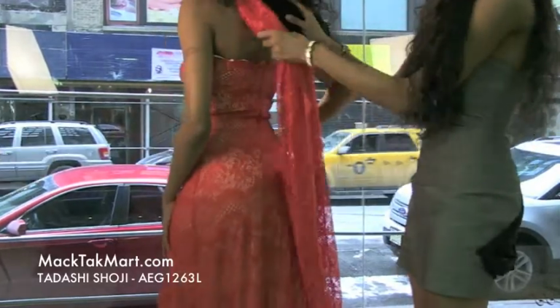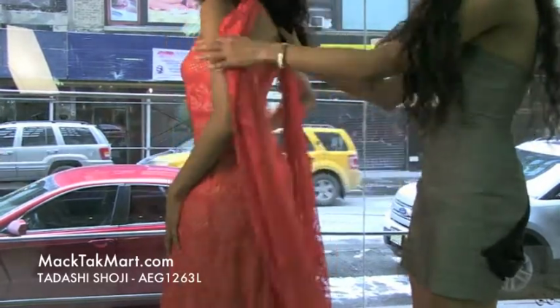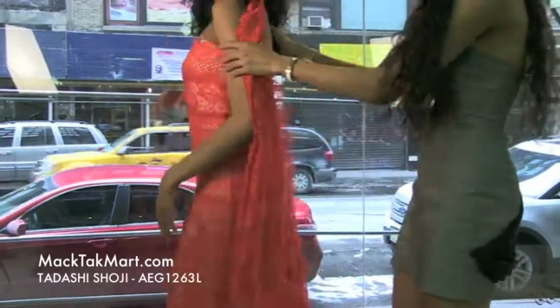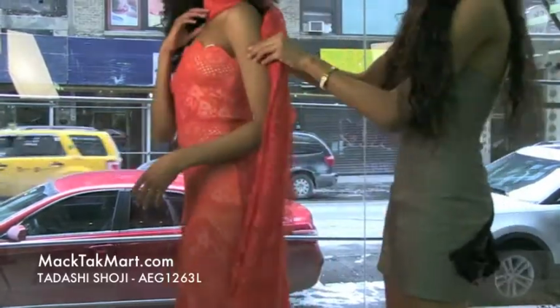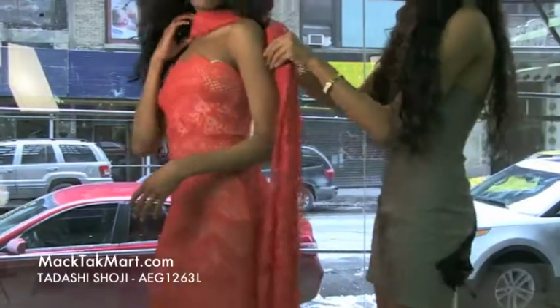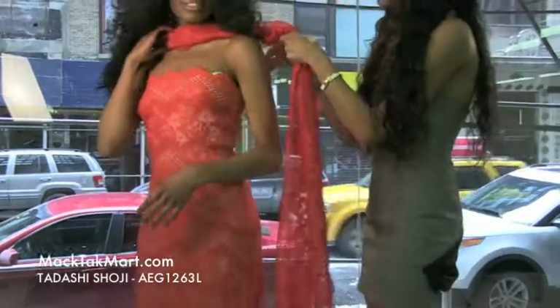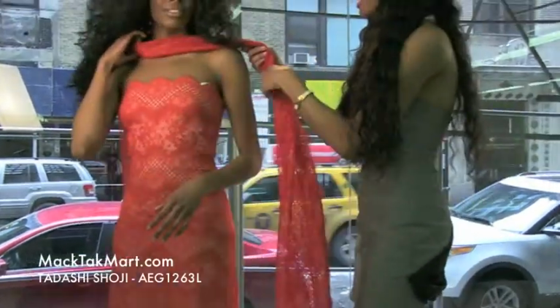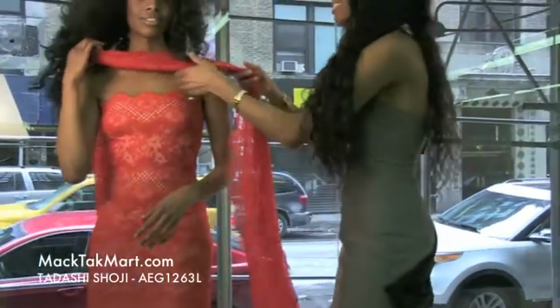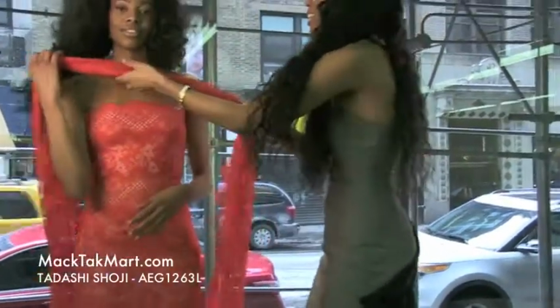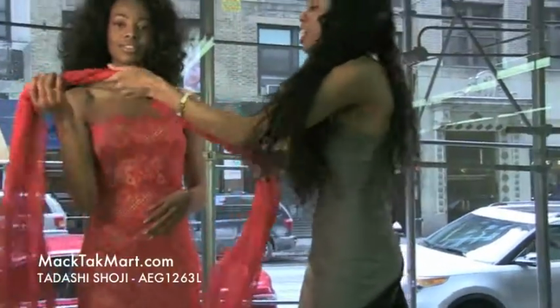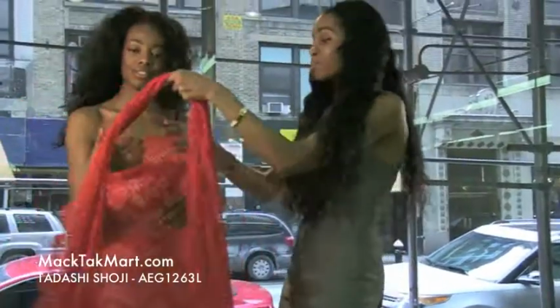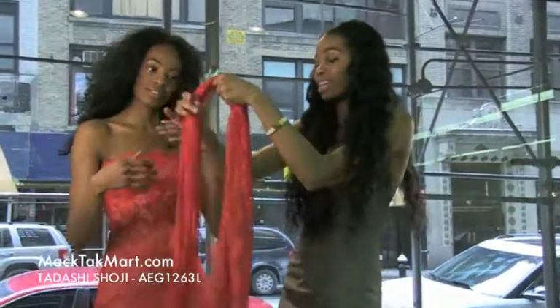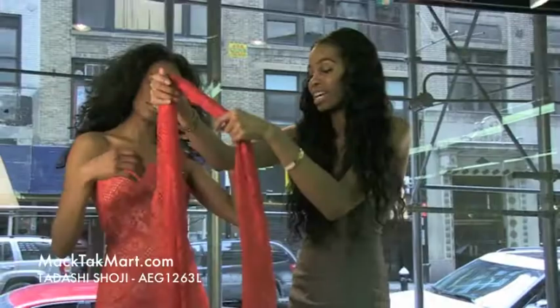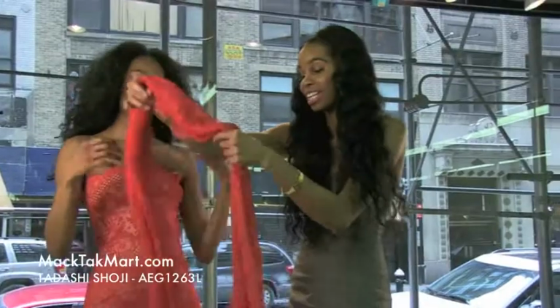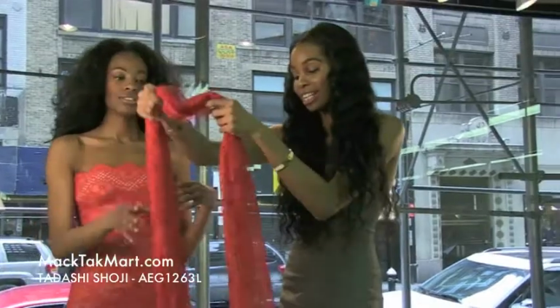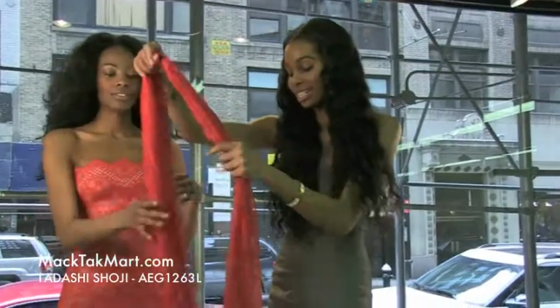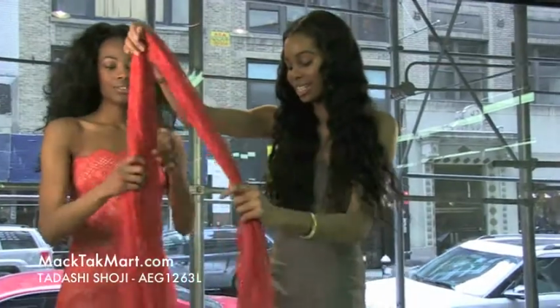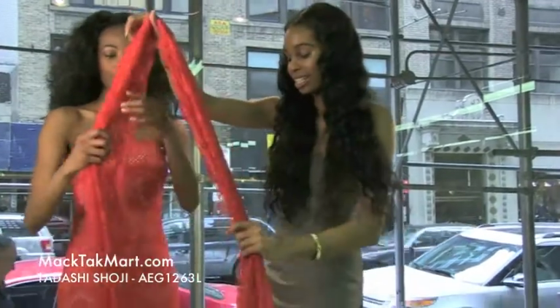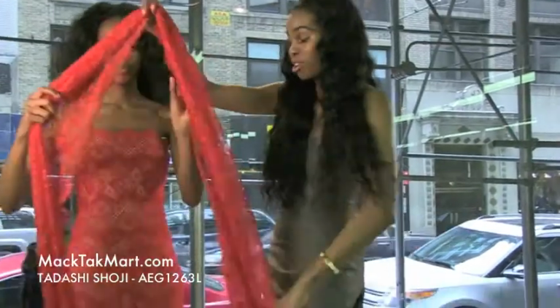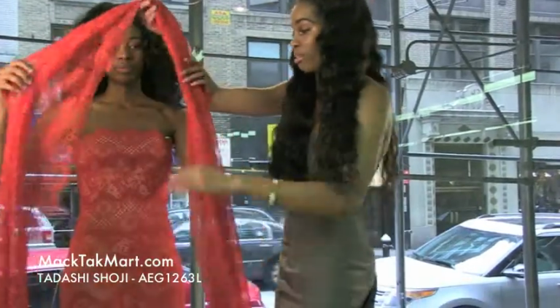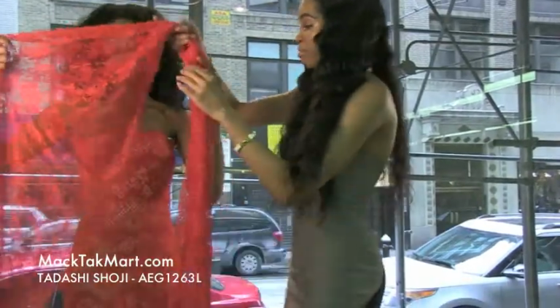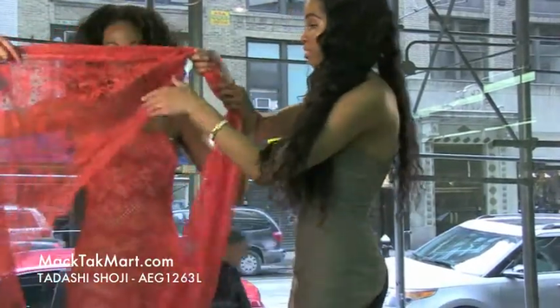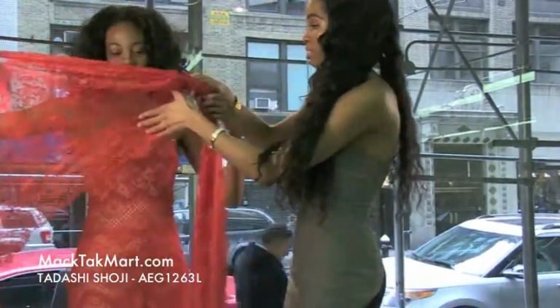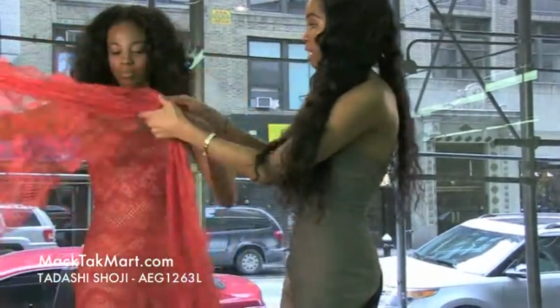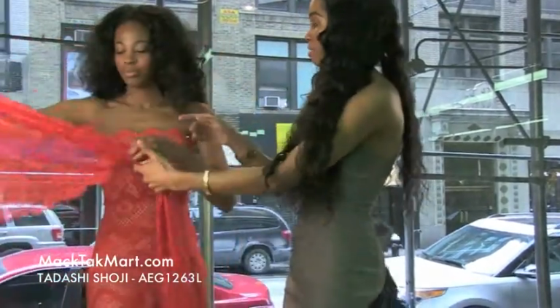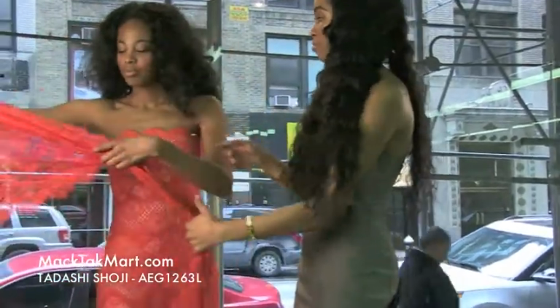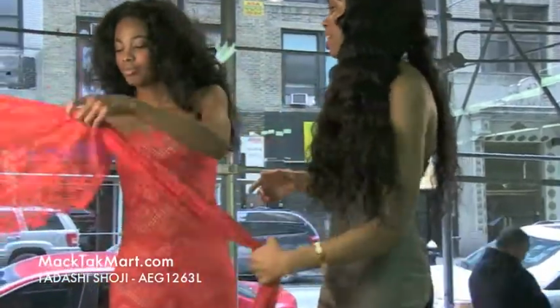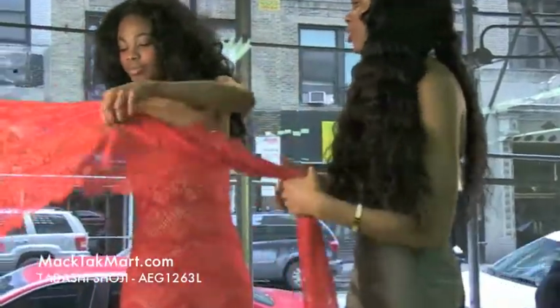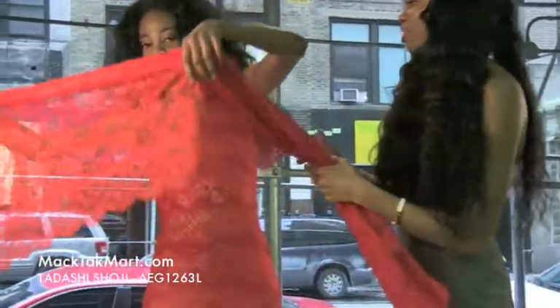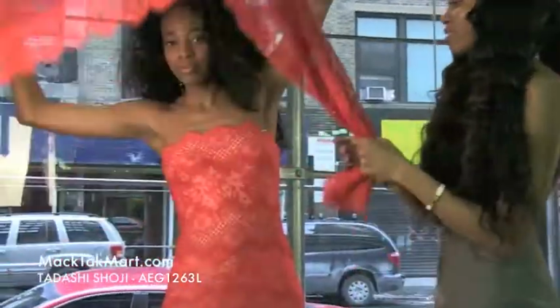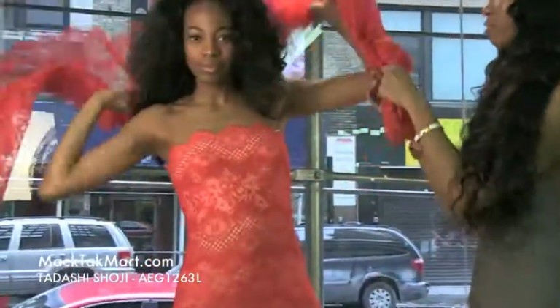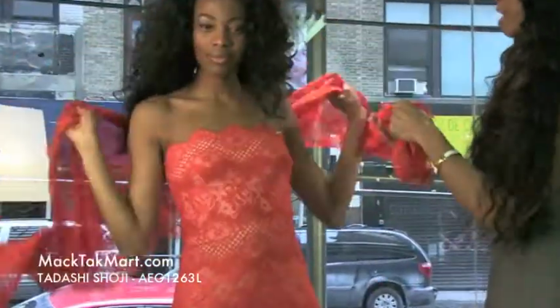As we can see, this dress comes with a lace wrap, which is absolutely gorgeous on our model.